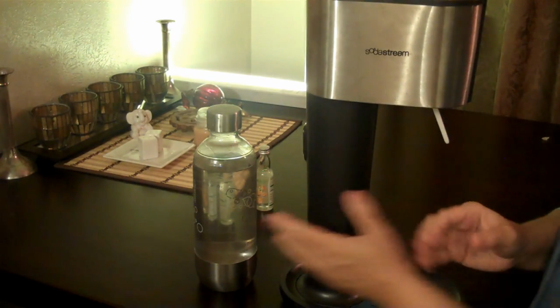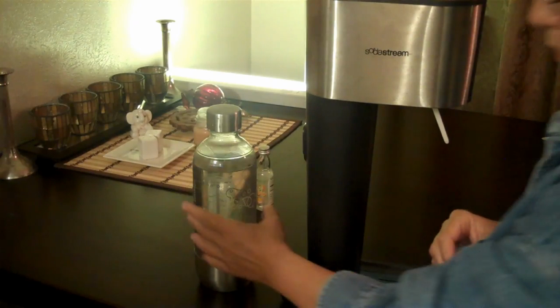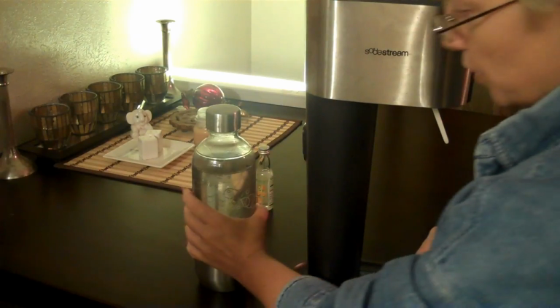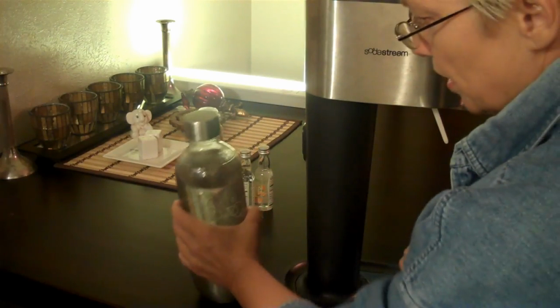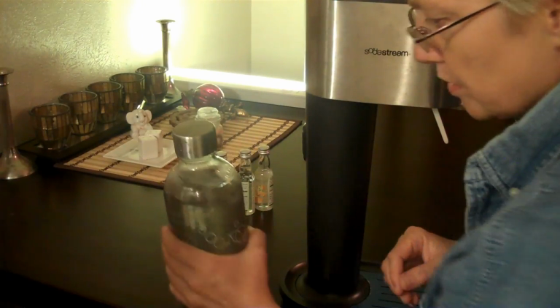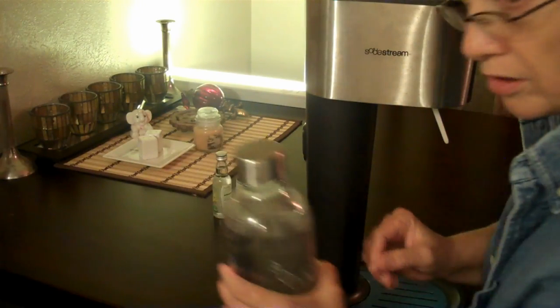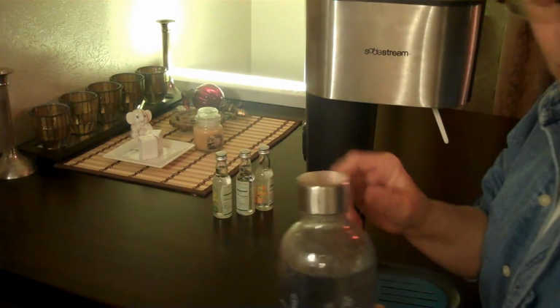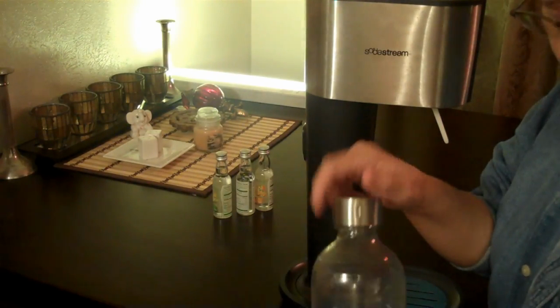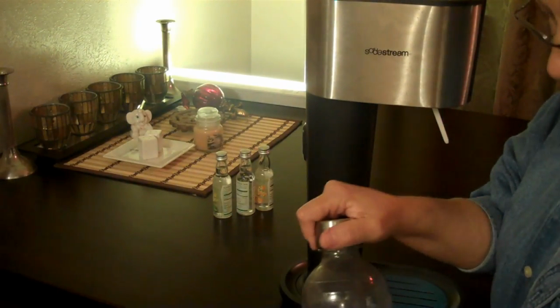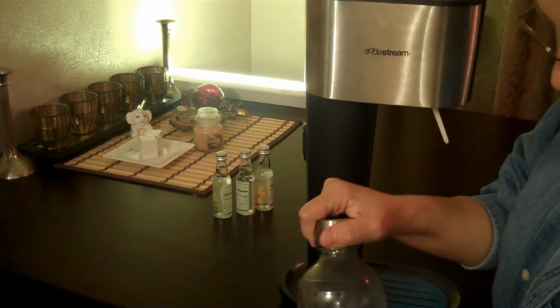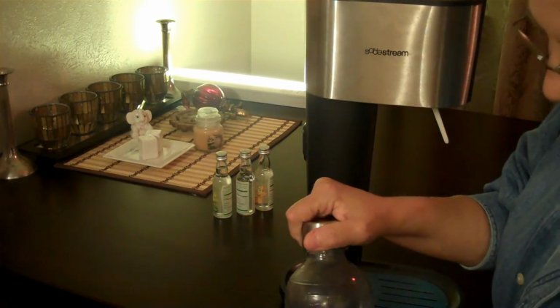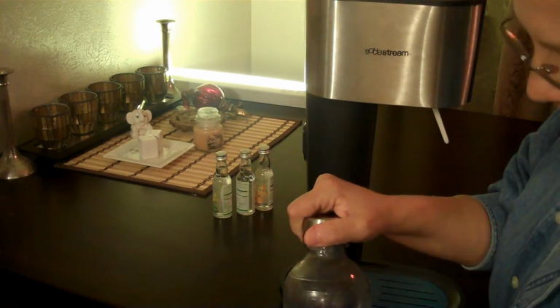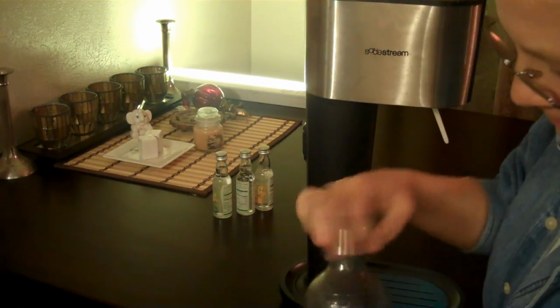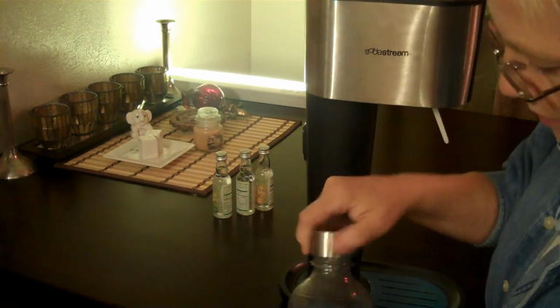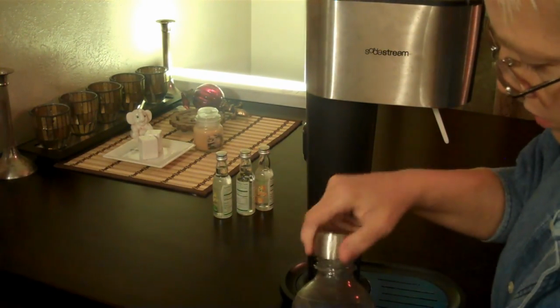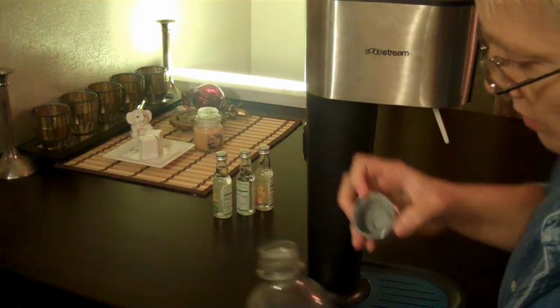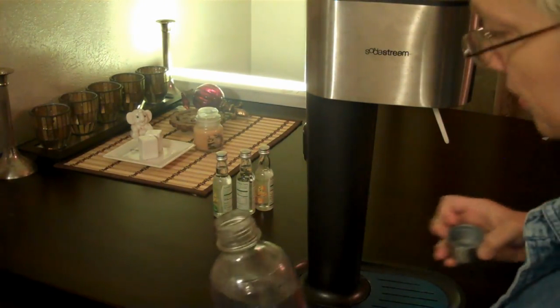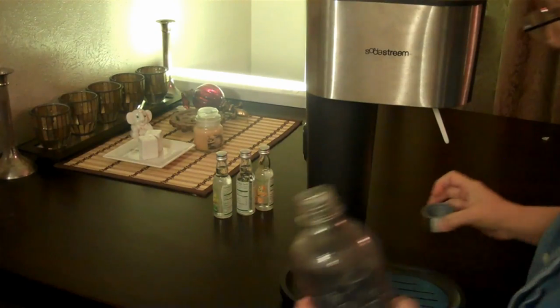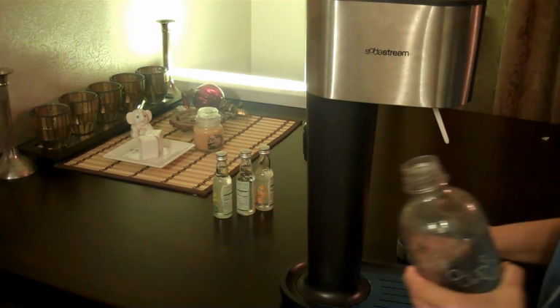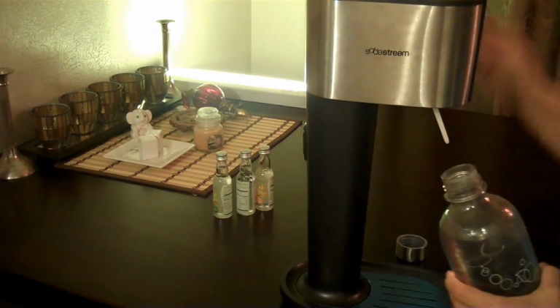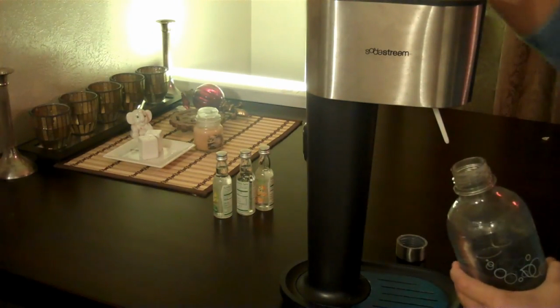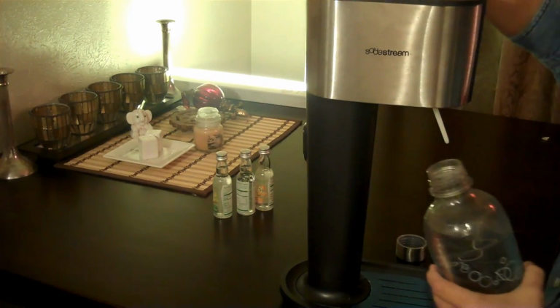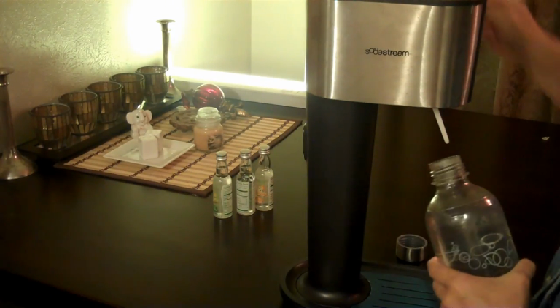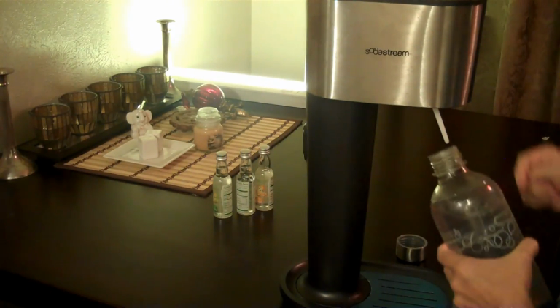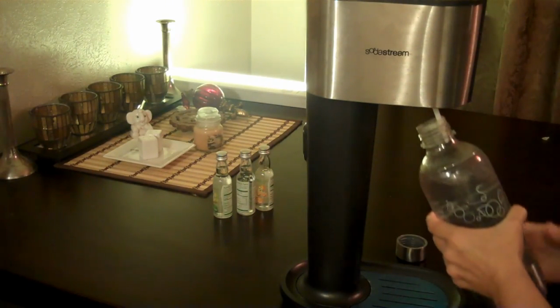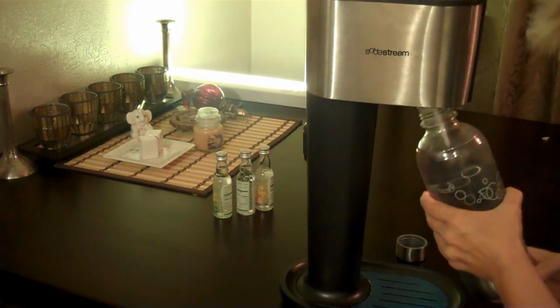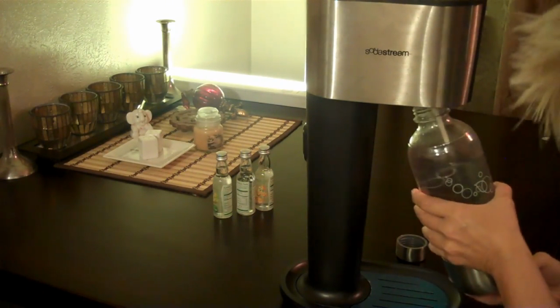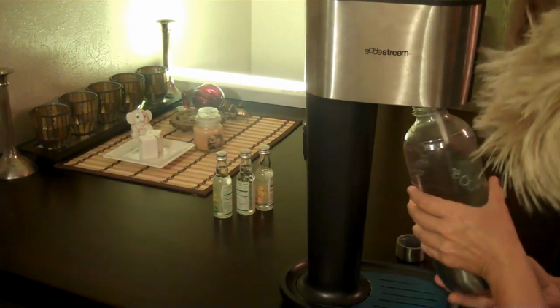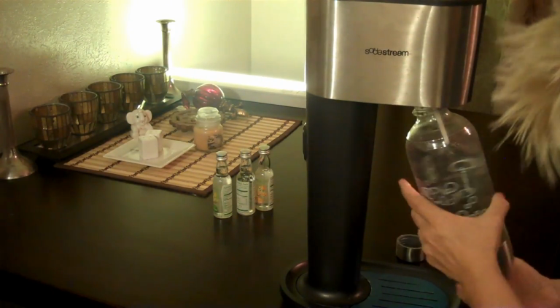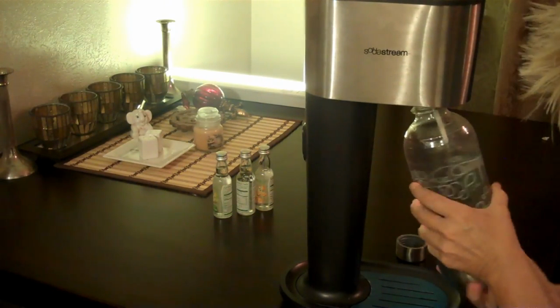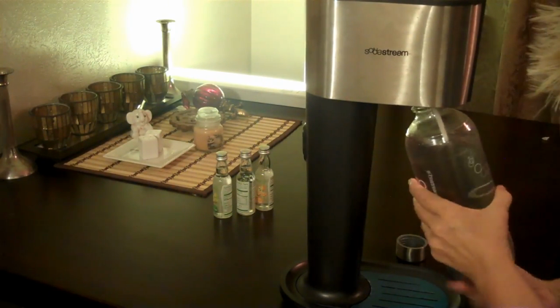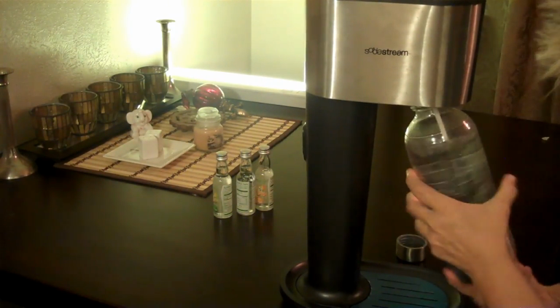Today we're going to make carbonated water. Let's put this right here. There's a cylinder in here. This just tightens up.